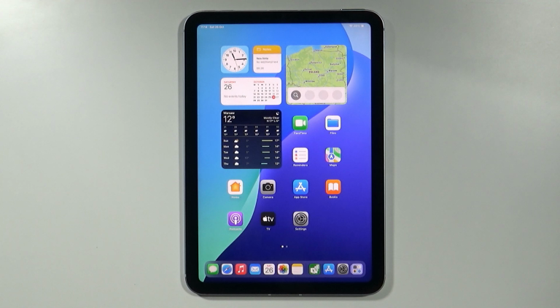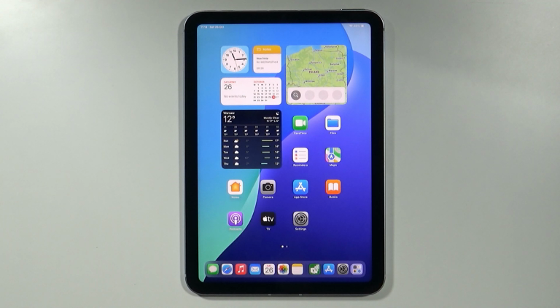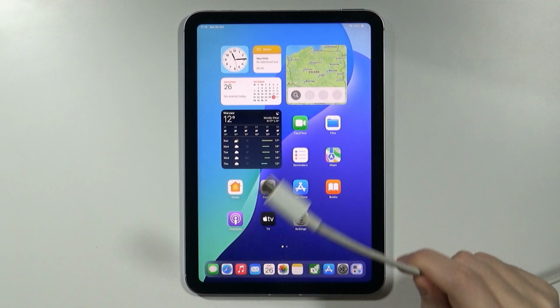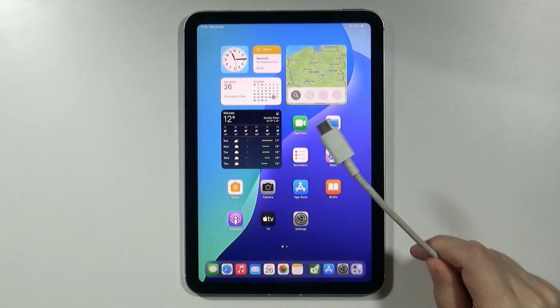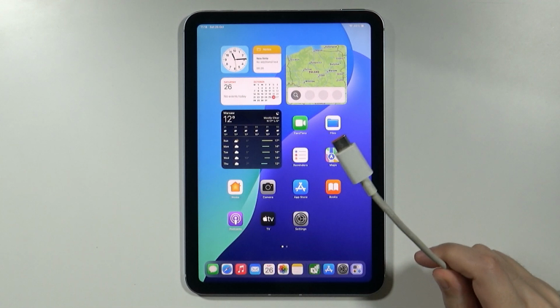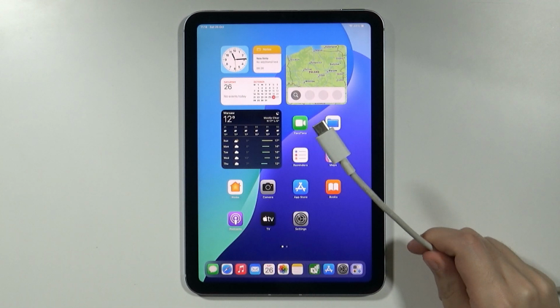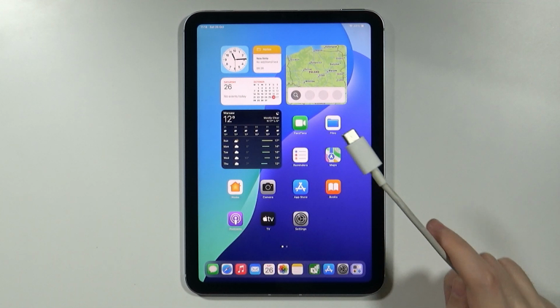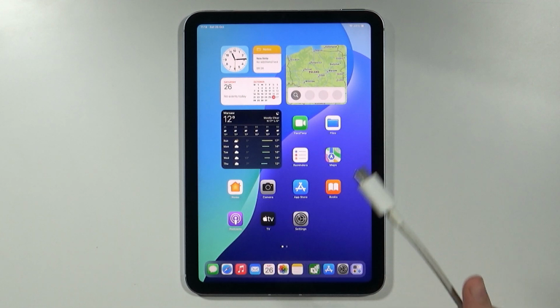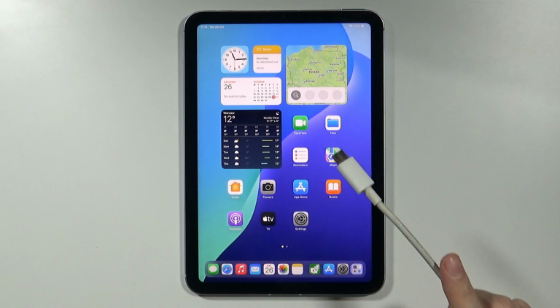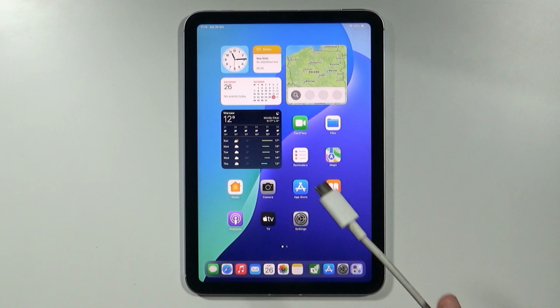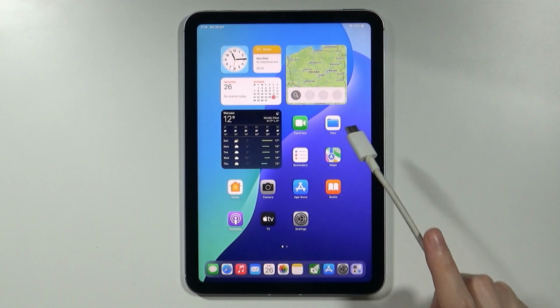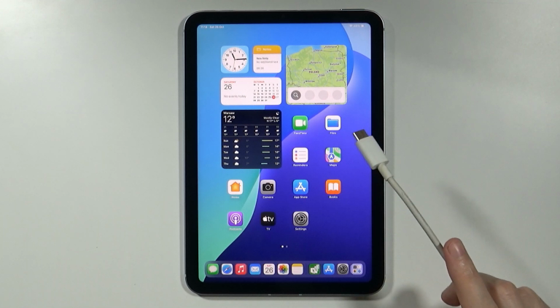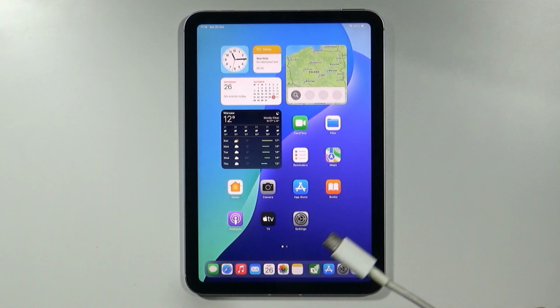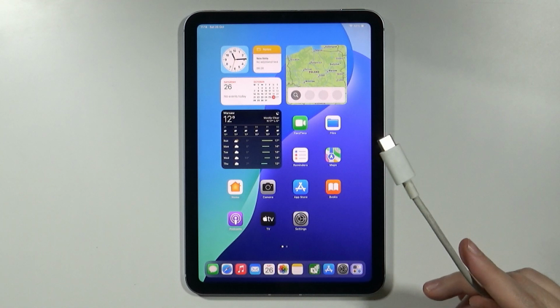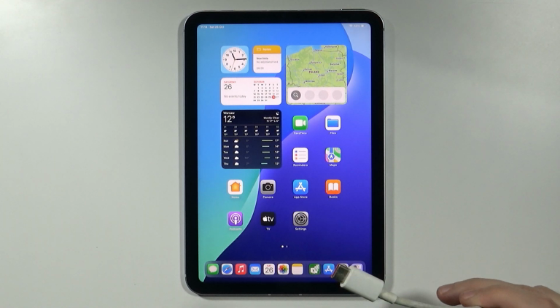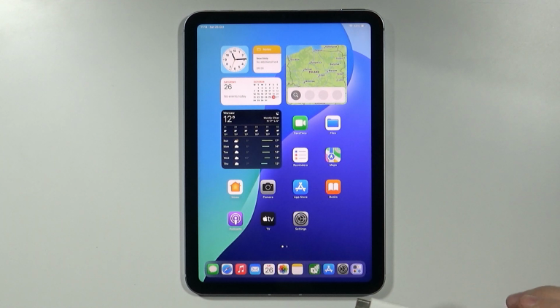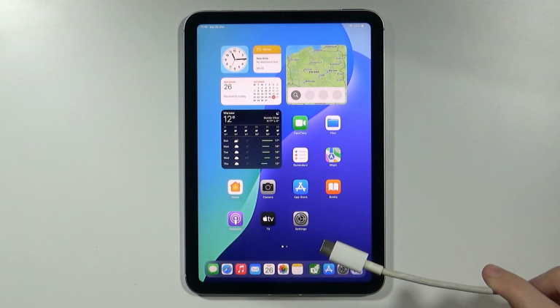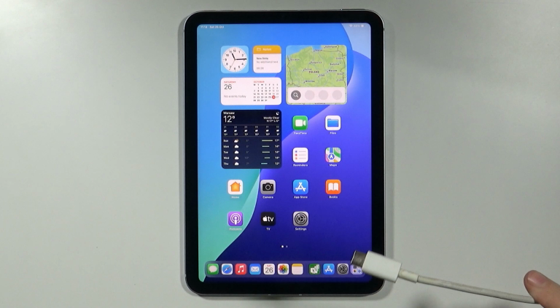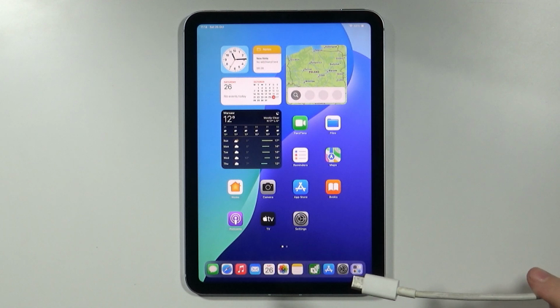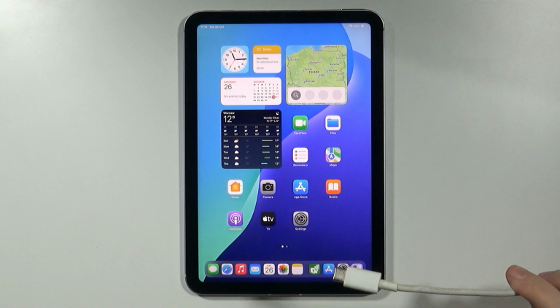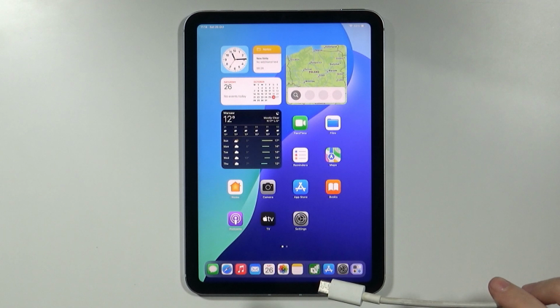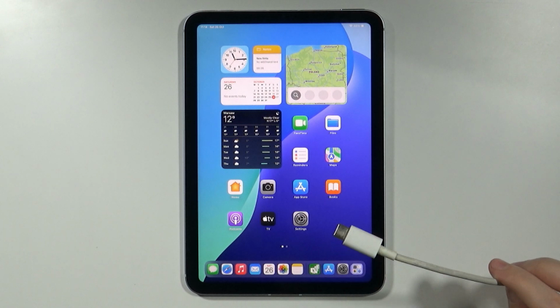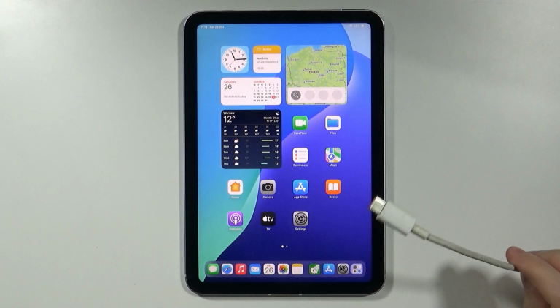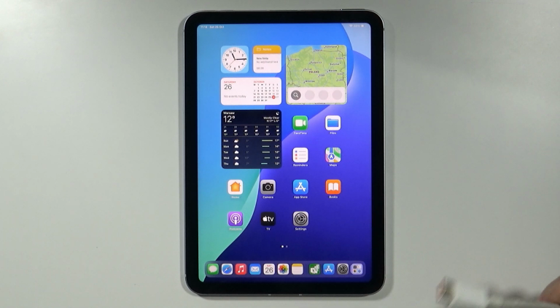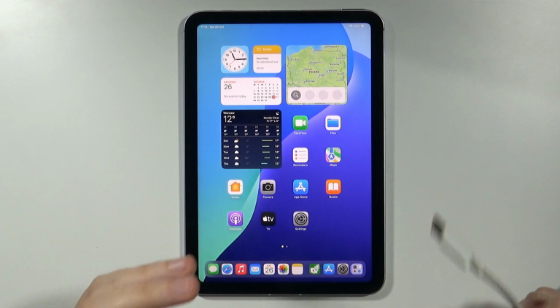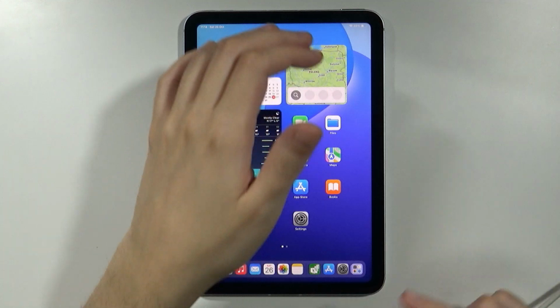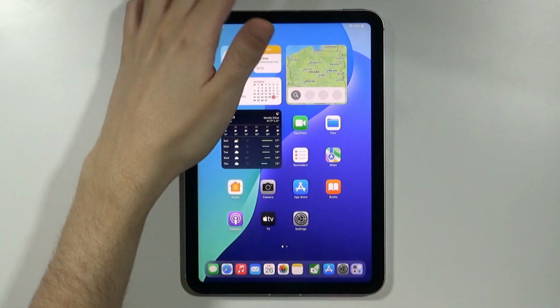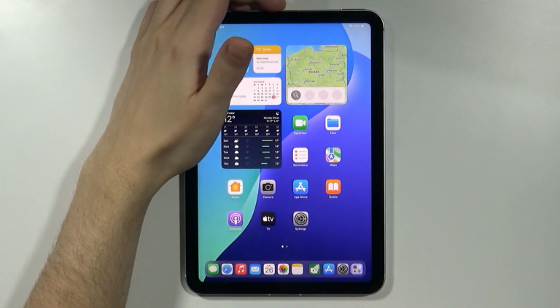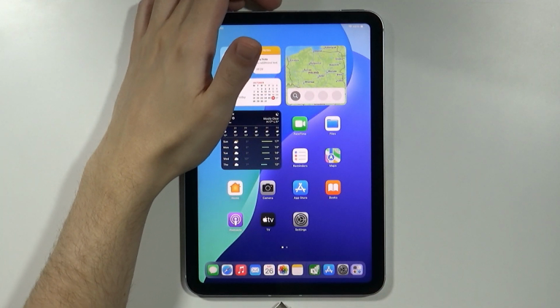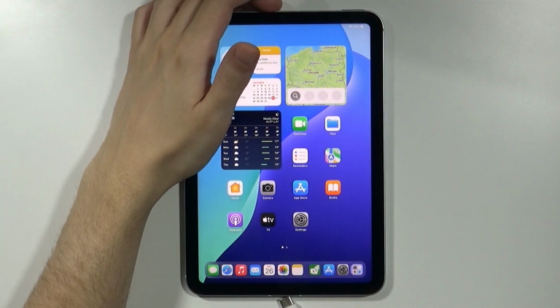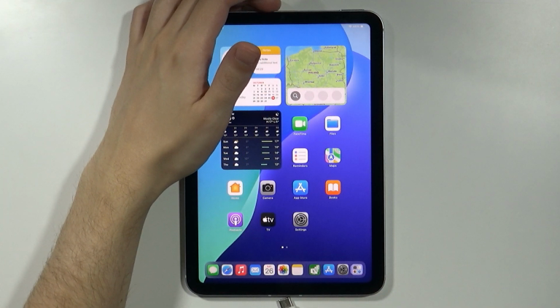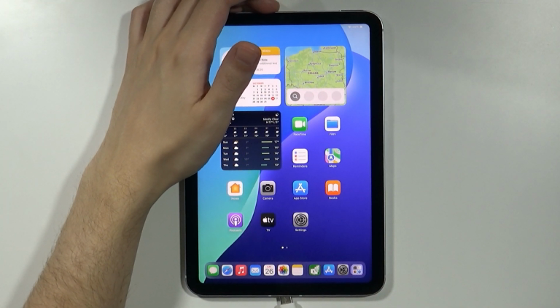In order to do that, you will need to use the USB cable and connect your iPad to your computer. Whether you have a MacBook, Windows PC, or Windows laptop, it doesn't really matter. You simply need to connect your iPad to that device.